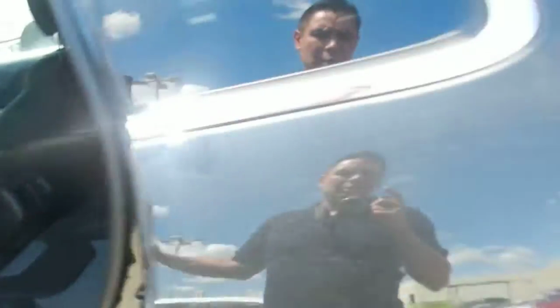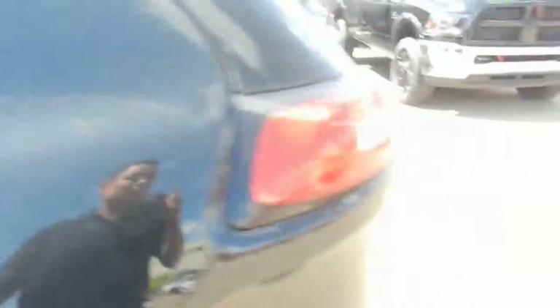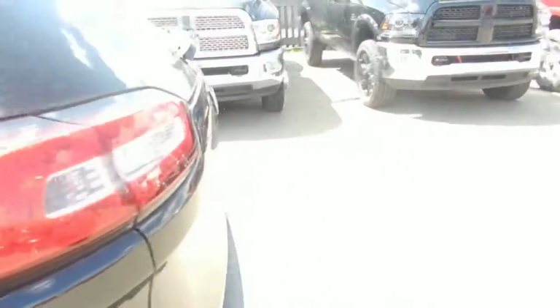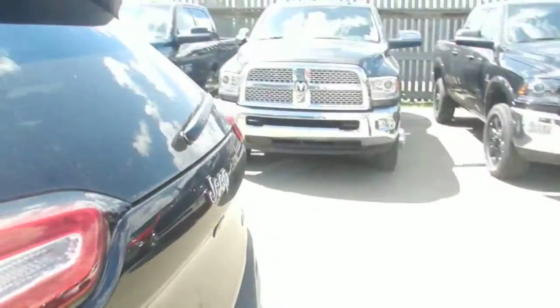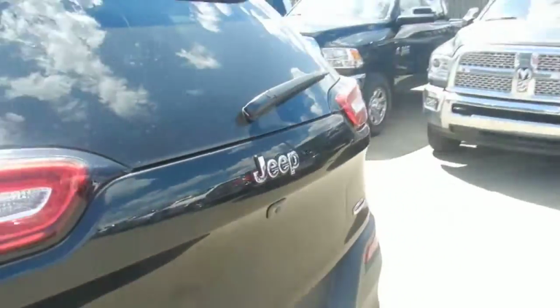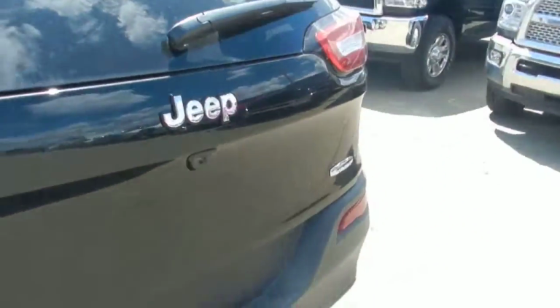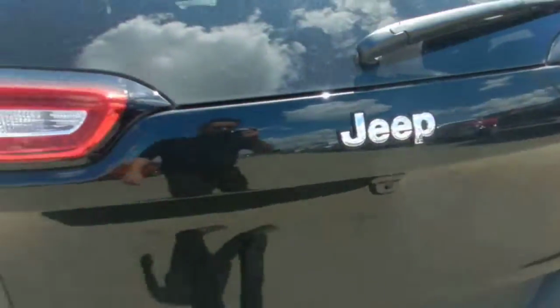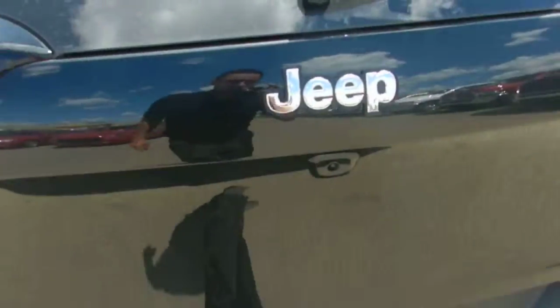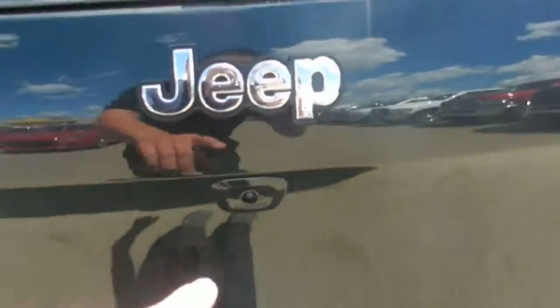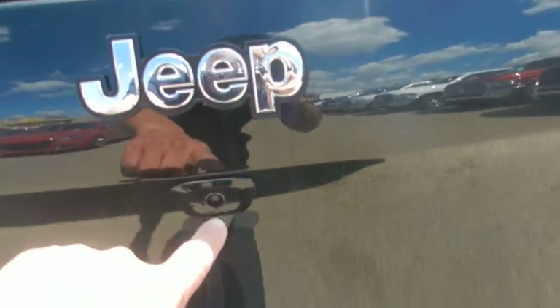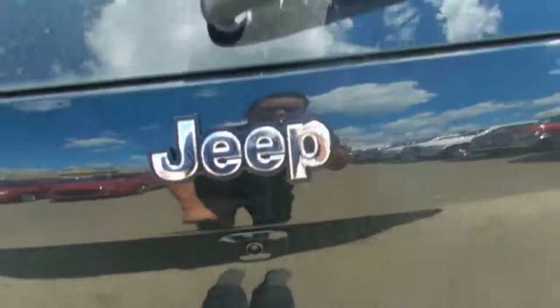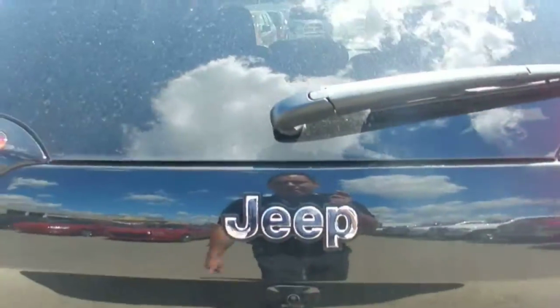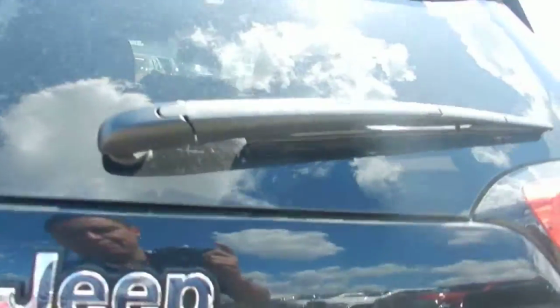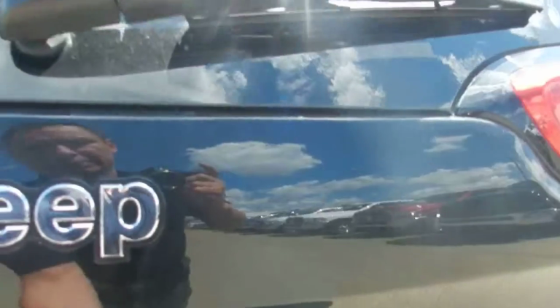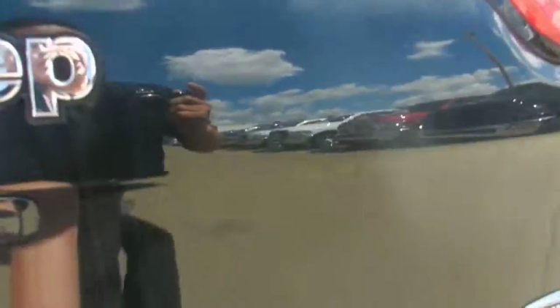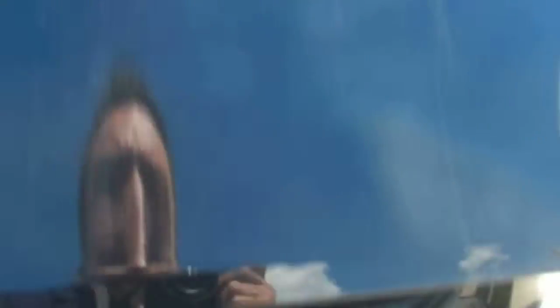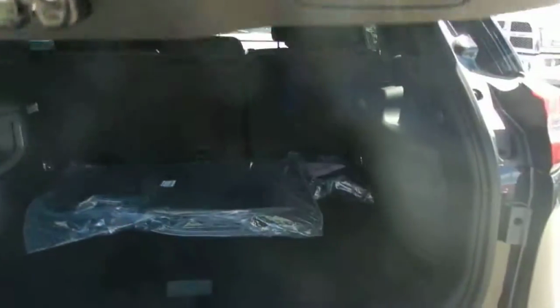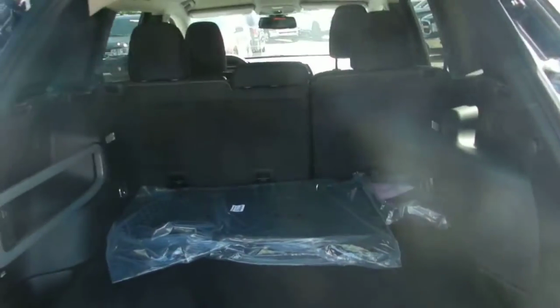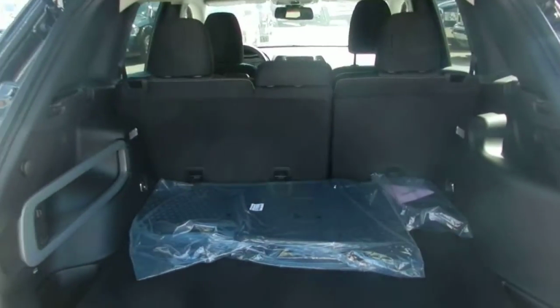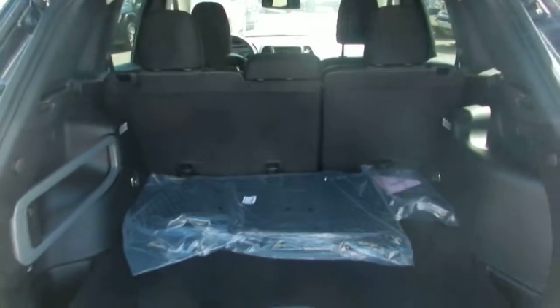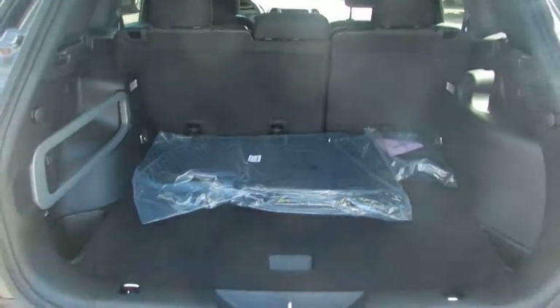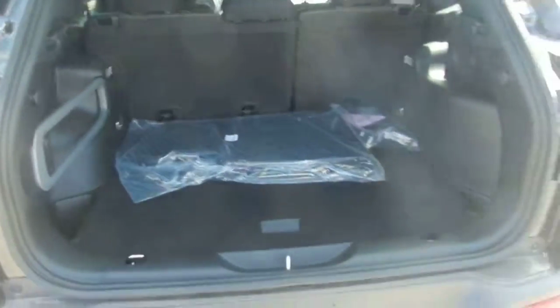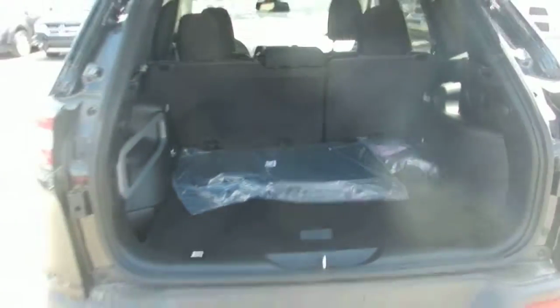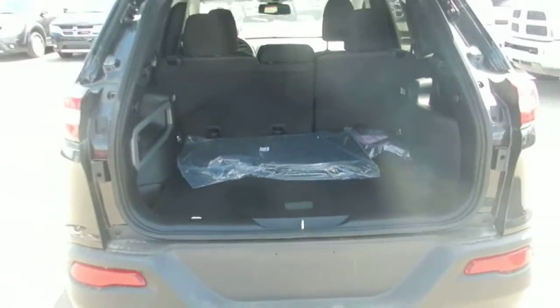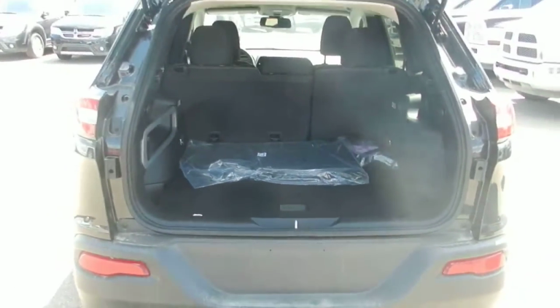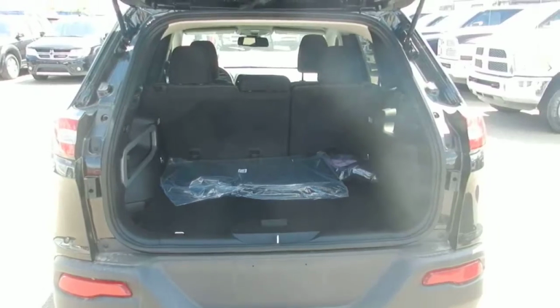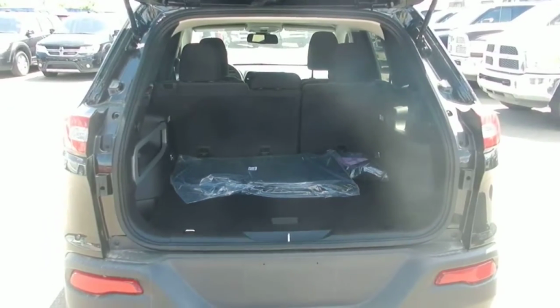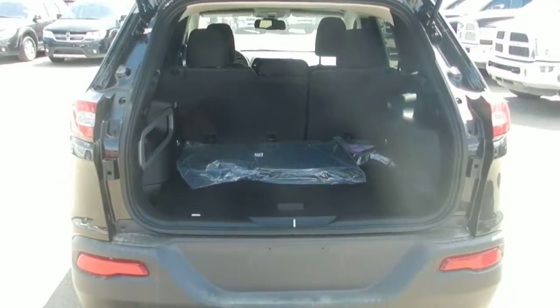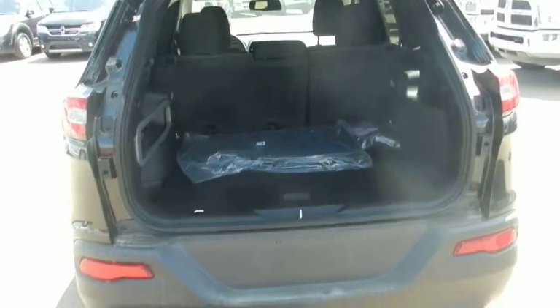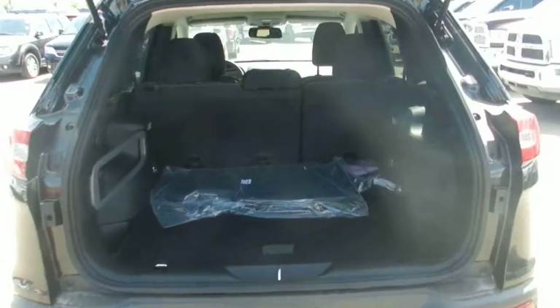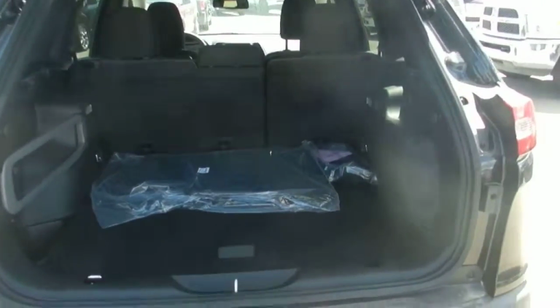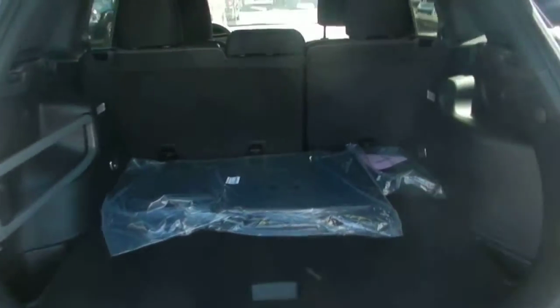Getting around to the back, this particular one has a backup camera as you can see right here. I'm going to get inside to show you some of the cargo space they have in the back — as you can see it's very spacious with quite a bit of cargo room.